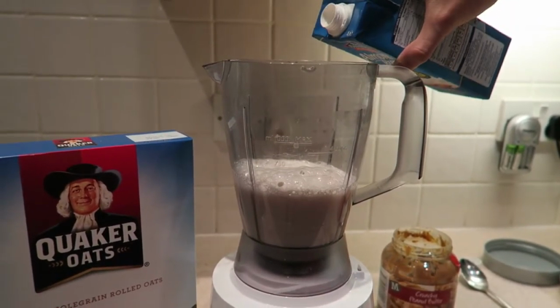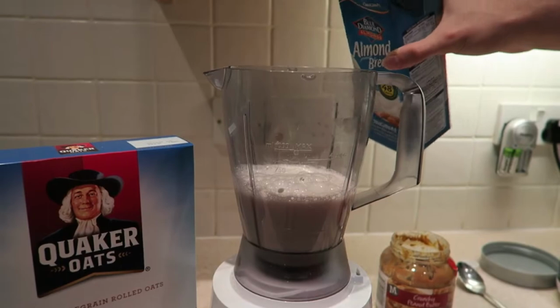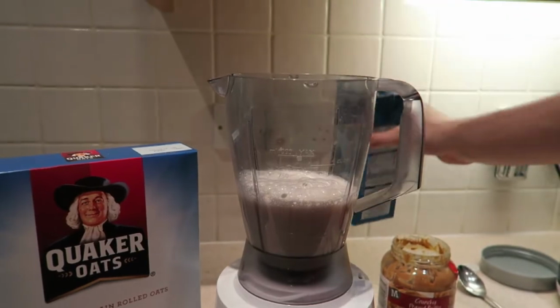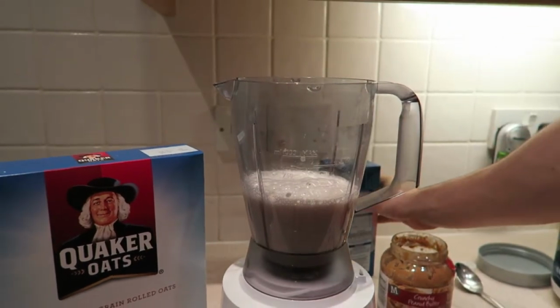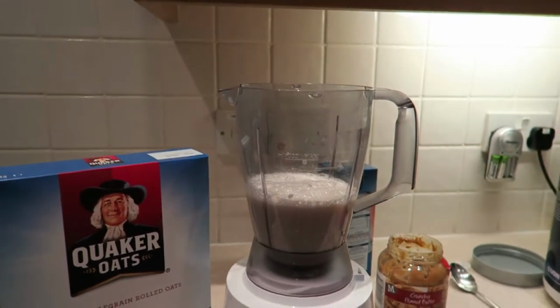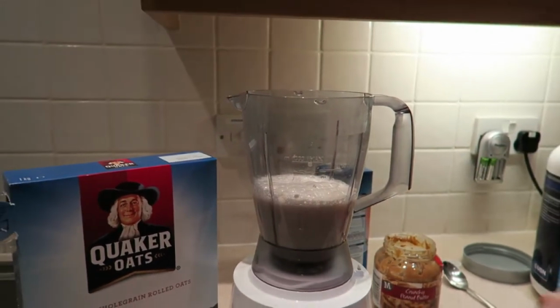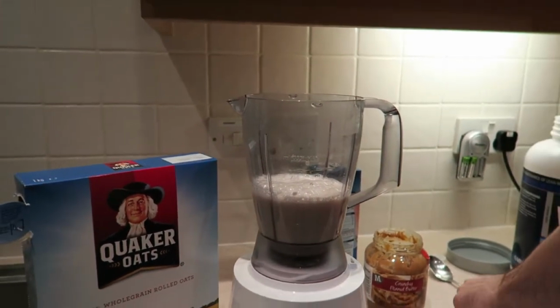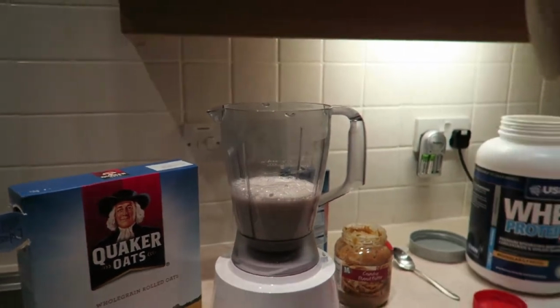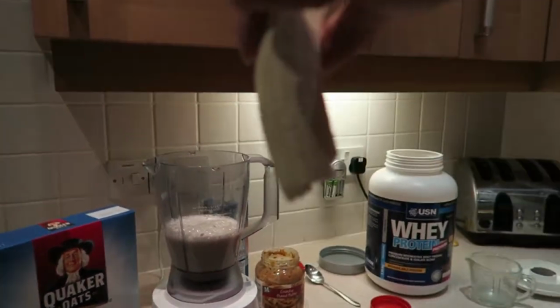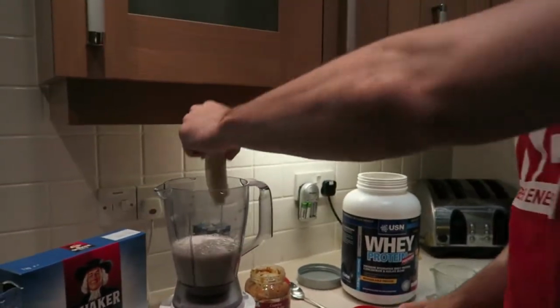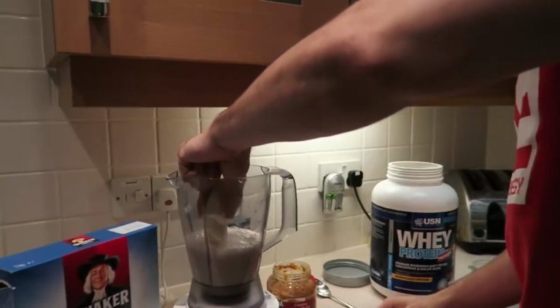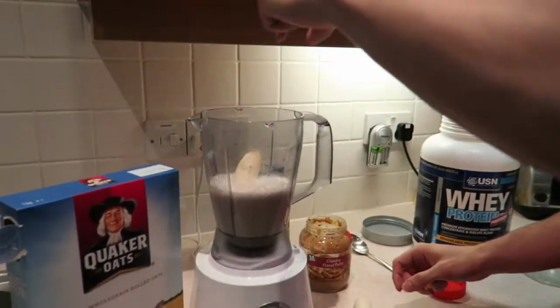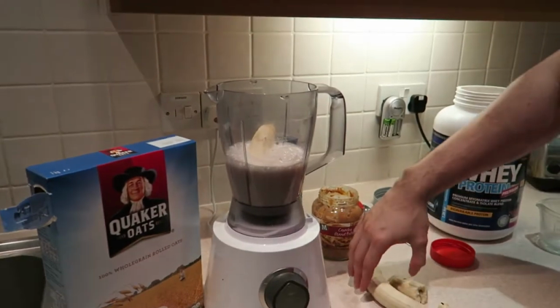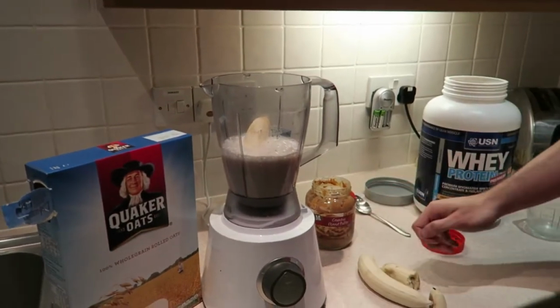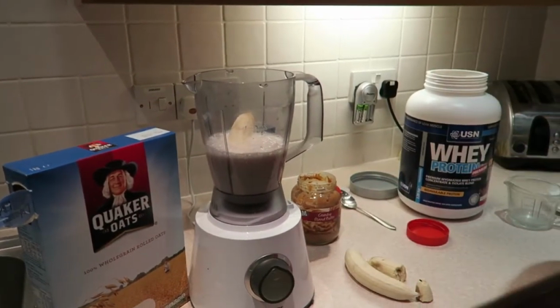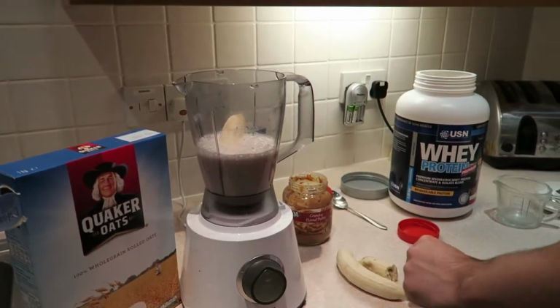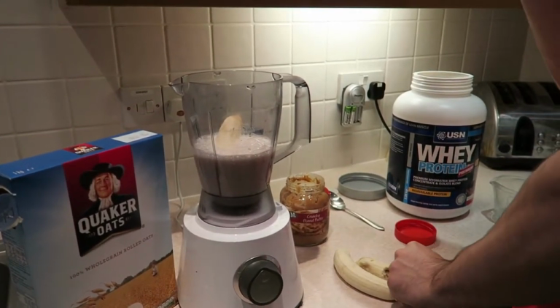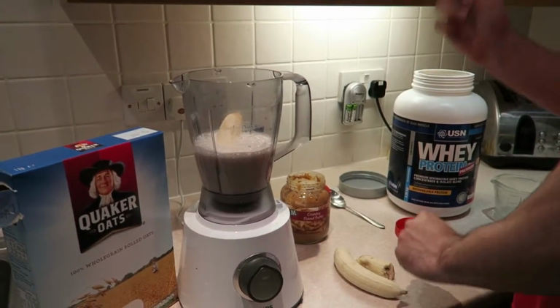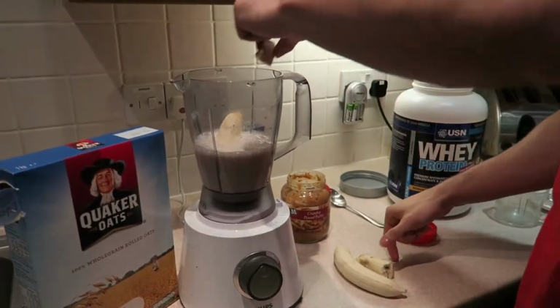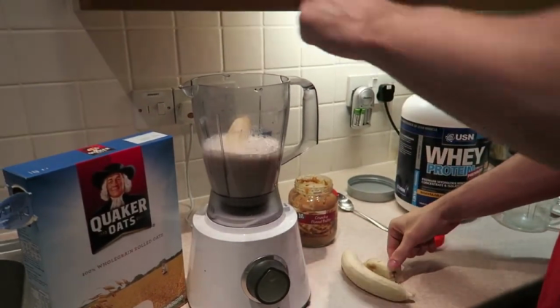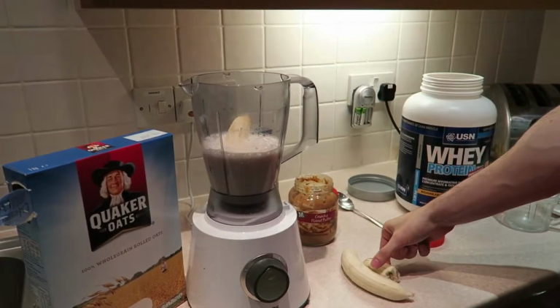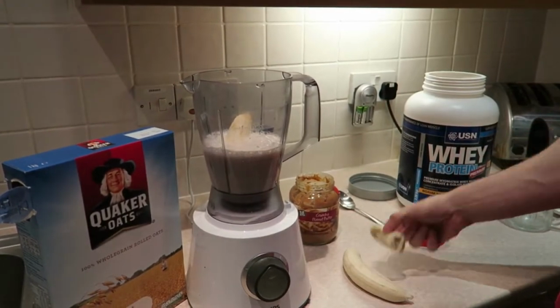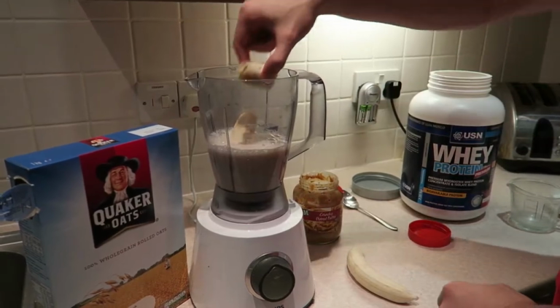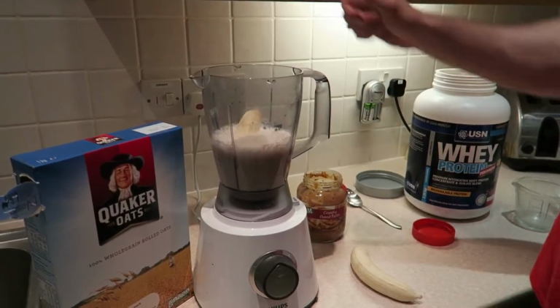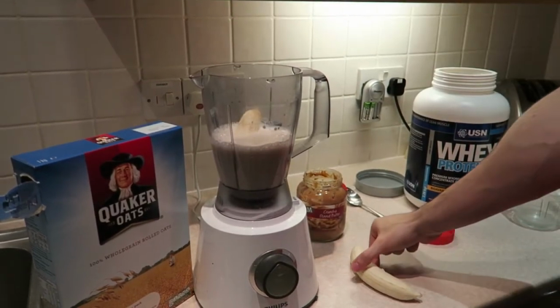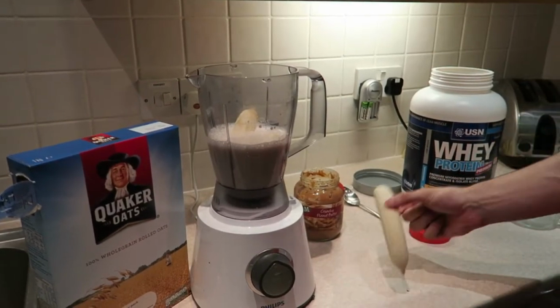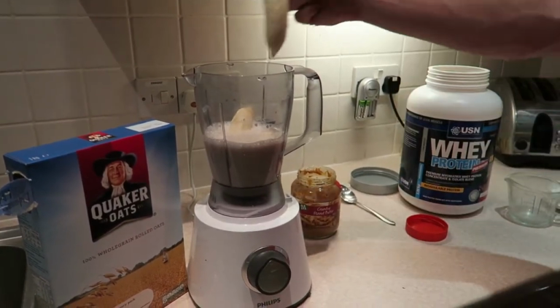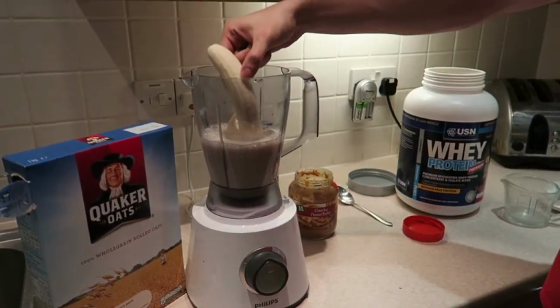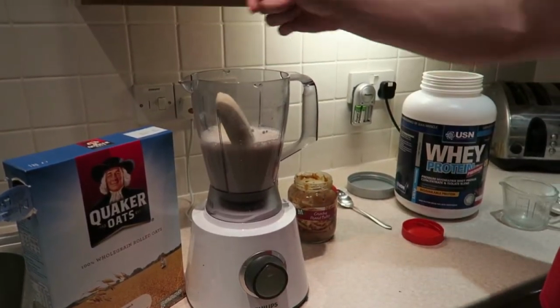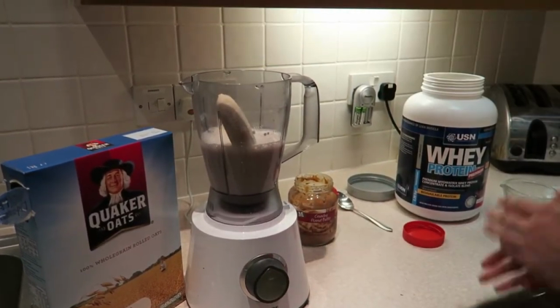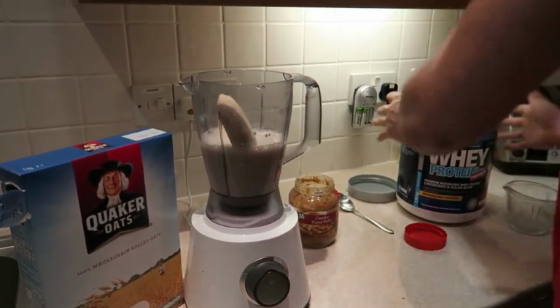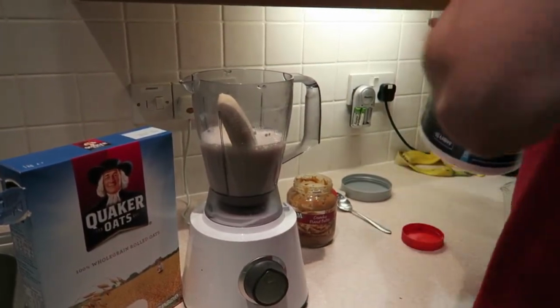After that, we're going to throw in two bananas, which I didn't mention but they are in the ingredients. There's one, and there's two.